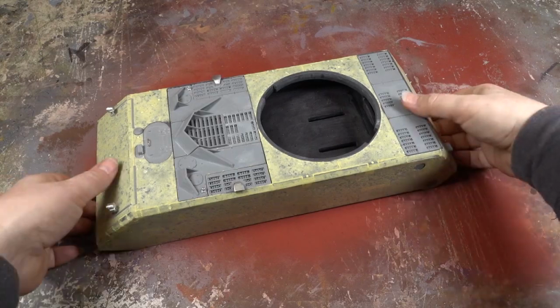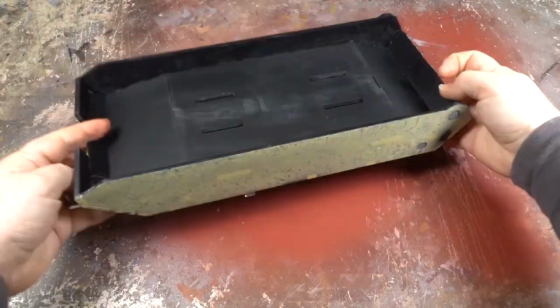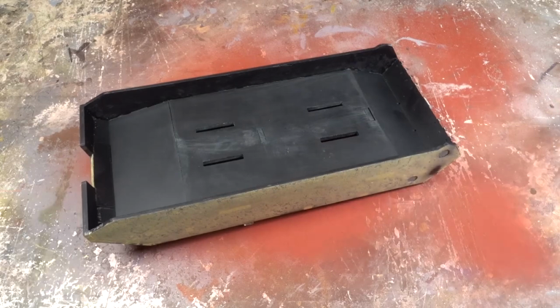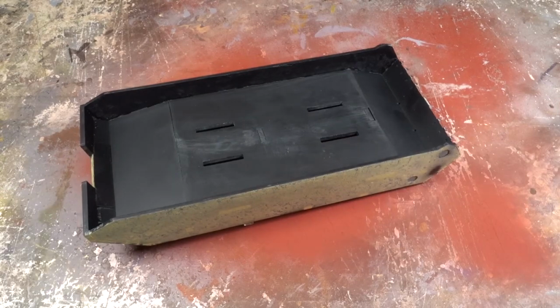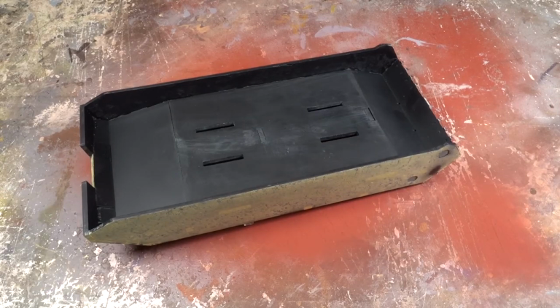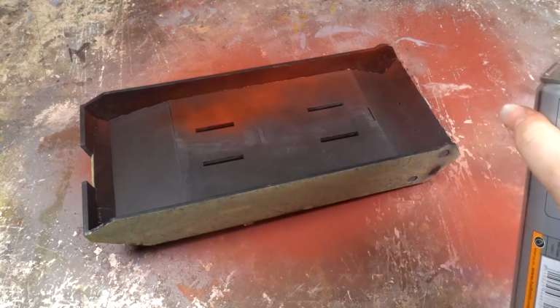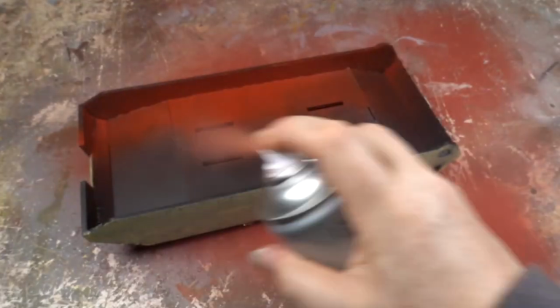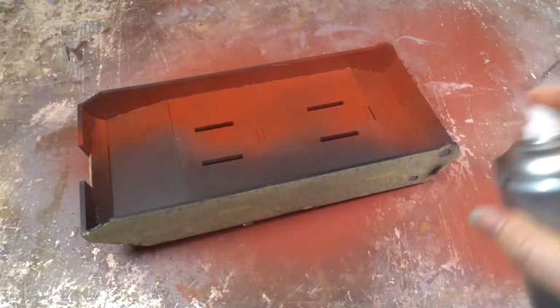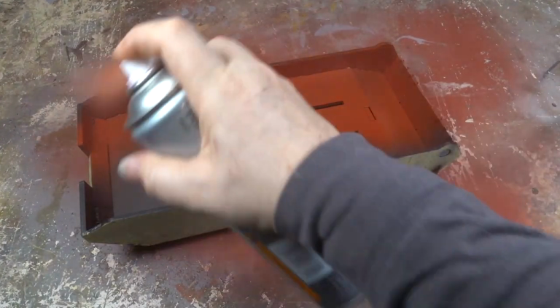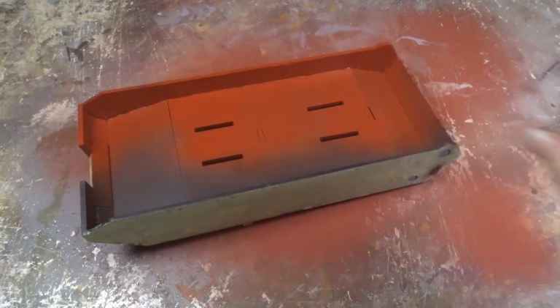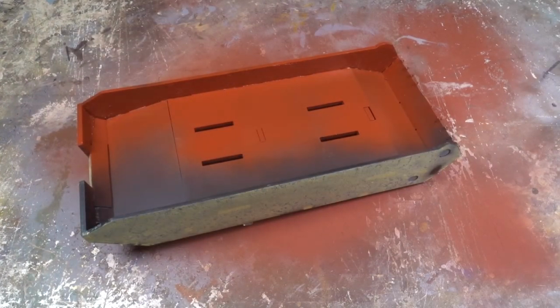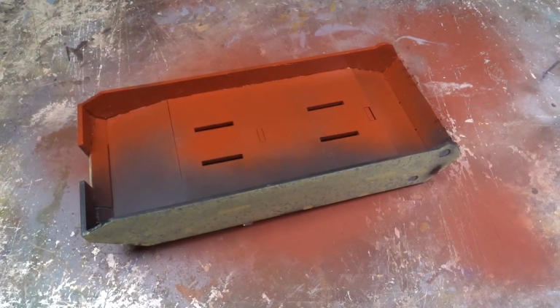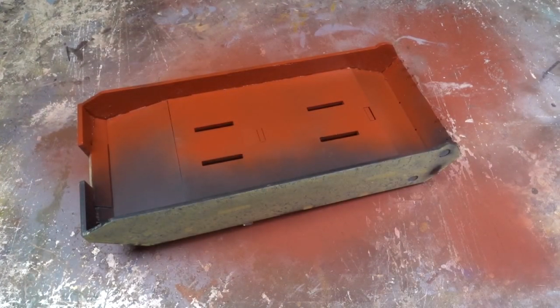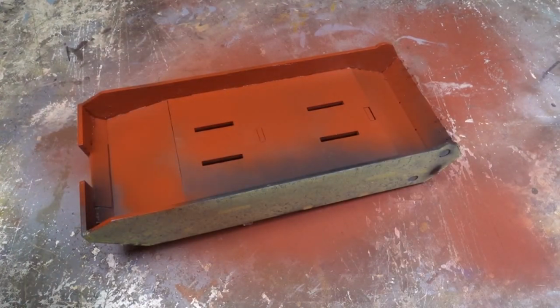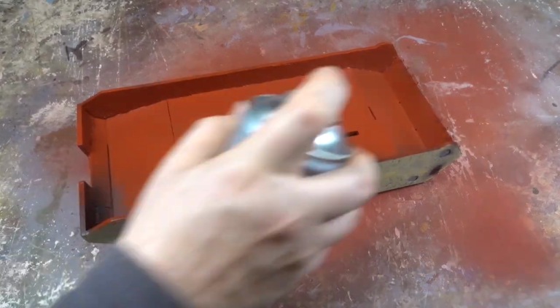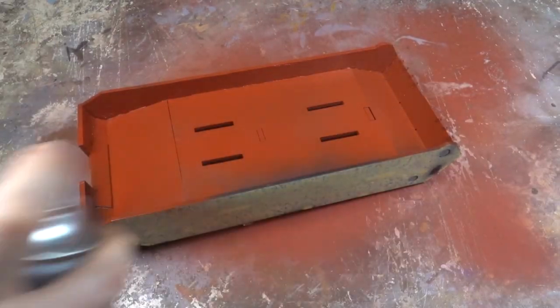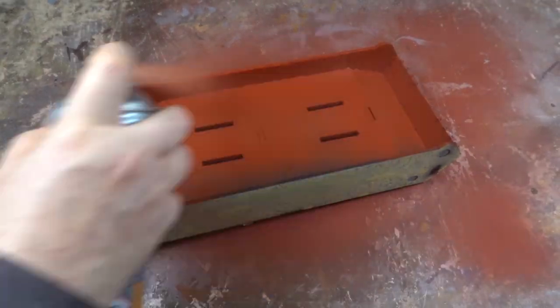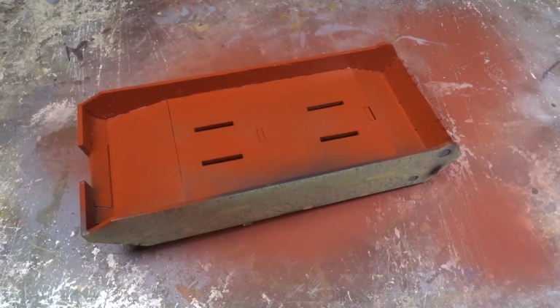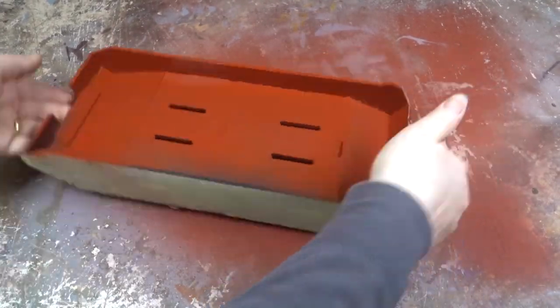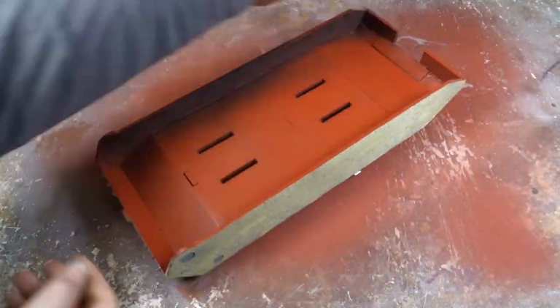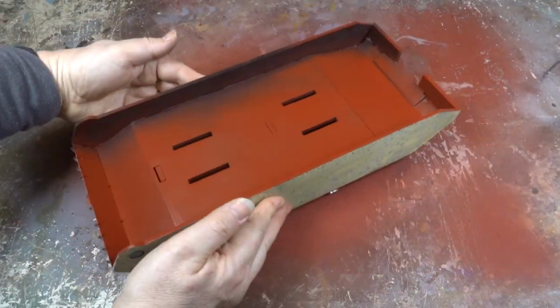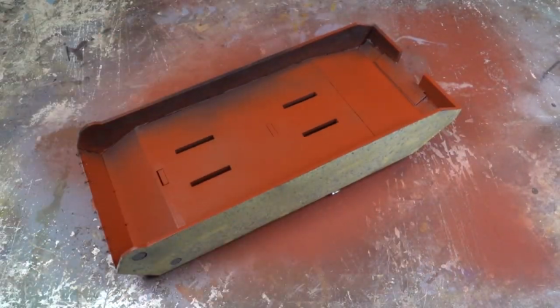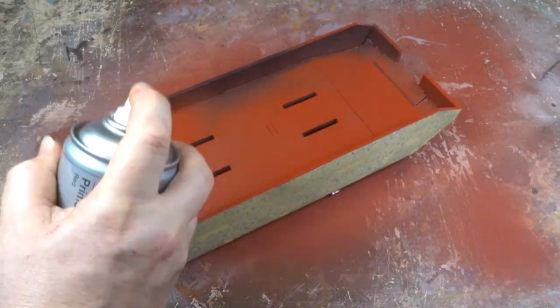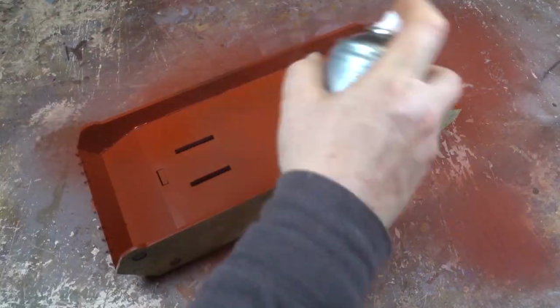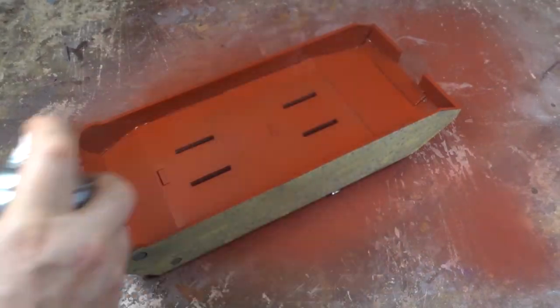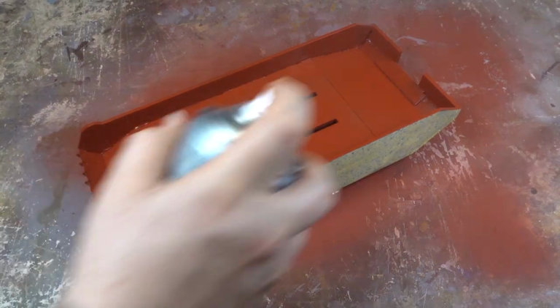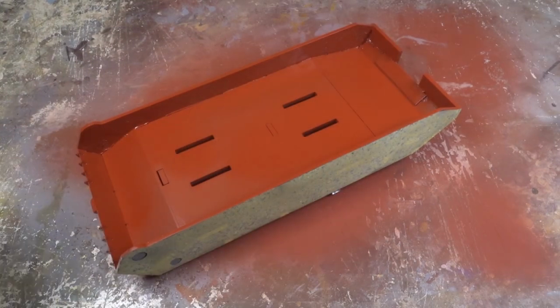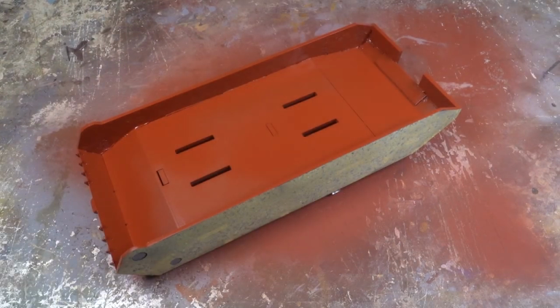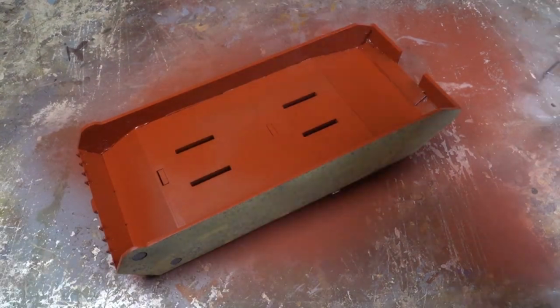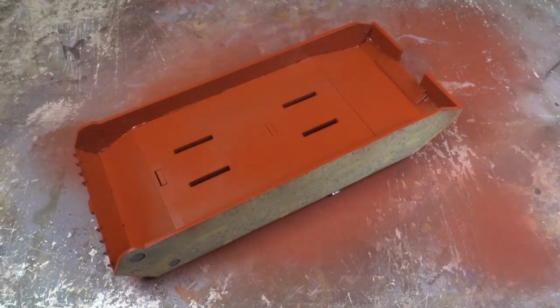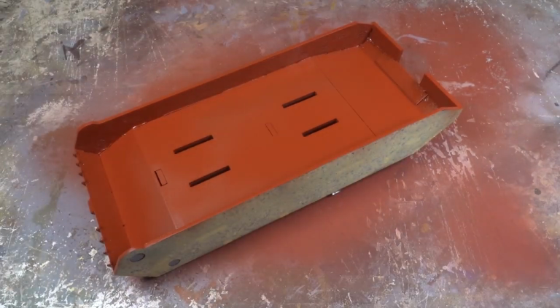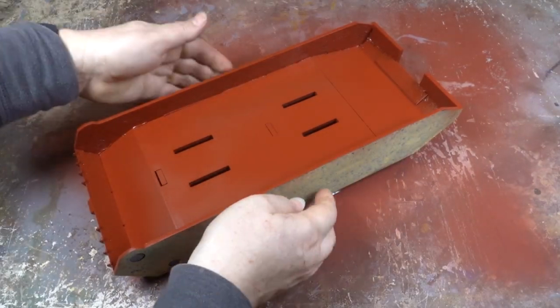Now for the main event — the upper hull. I start by spraying the underside before flipping it over to tackle the upper surface. The primer adheres really well to the variety of materials and unifies all the different colours, making it easier to see what's going on.